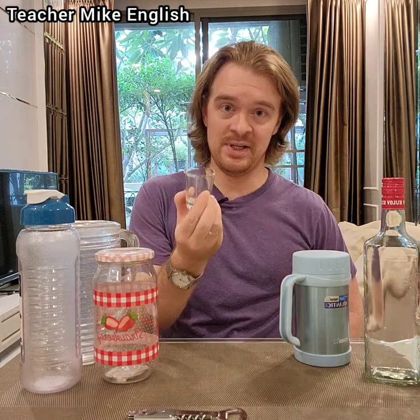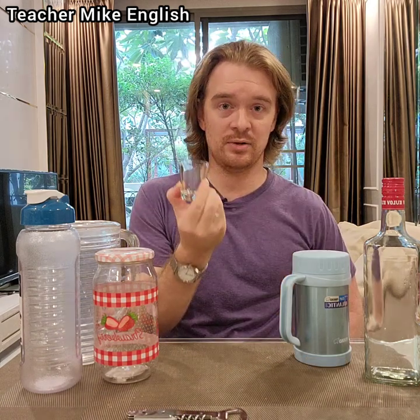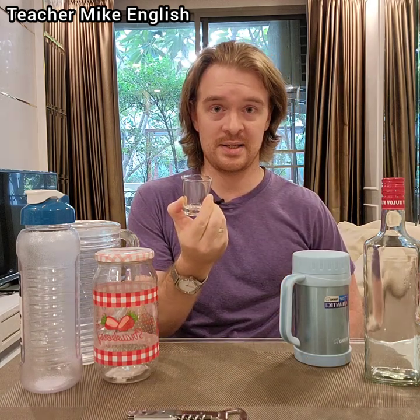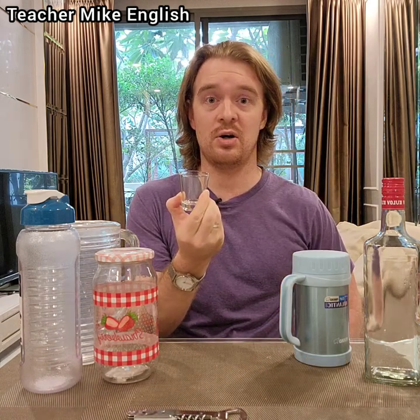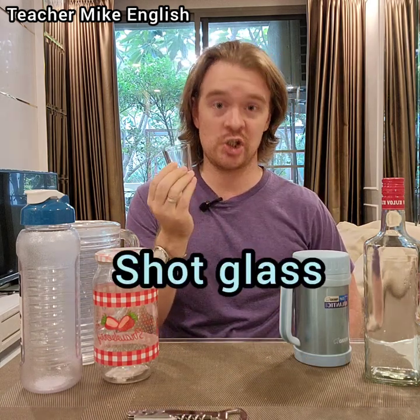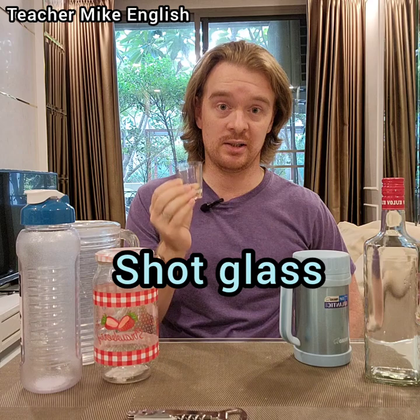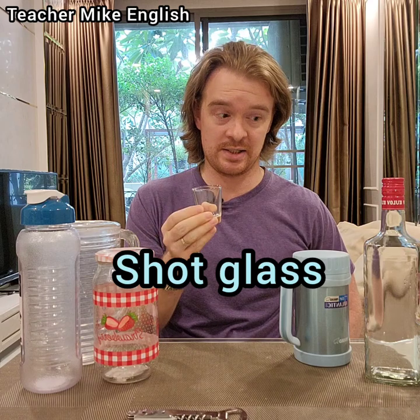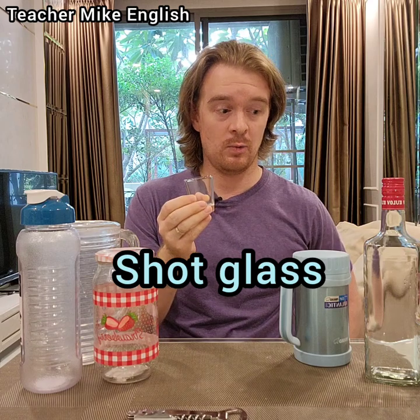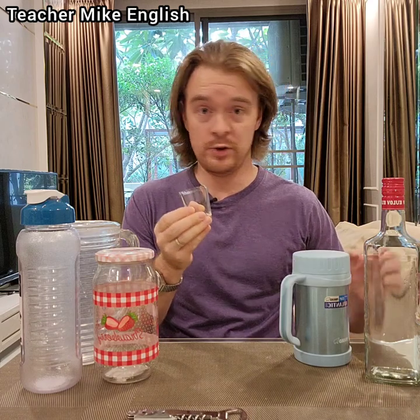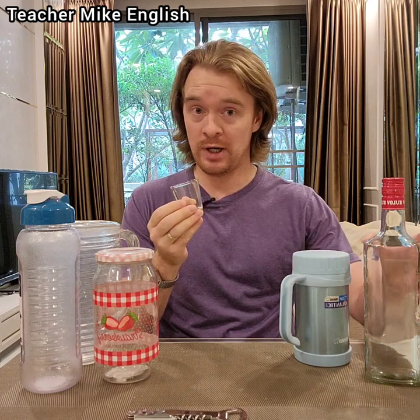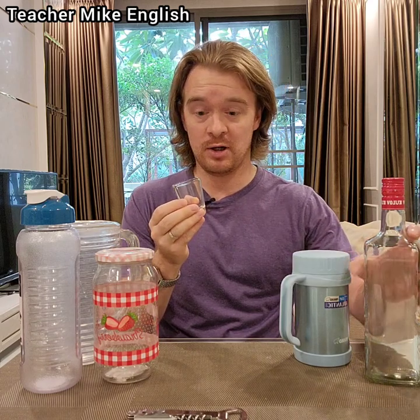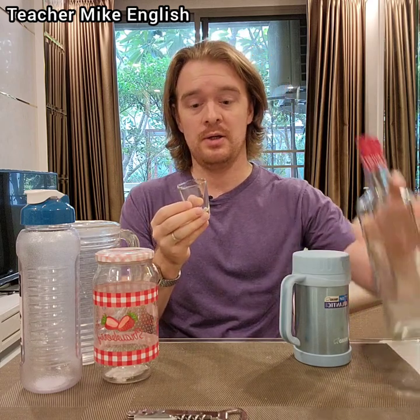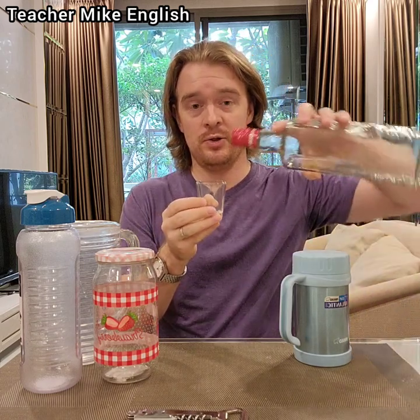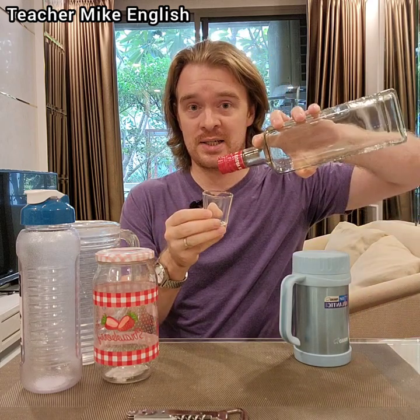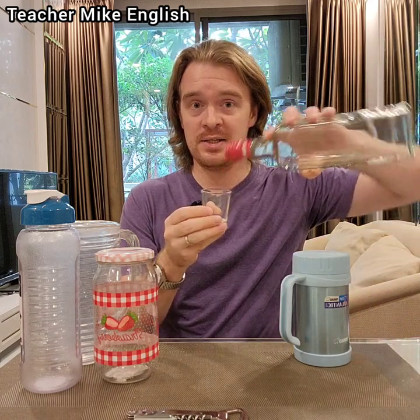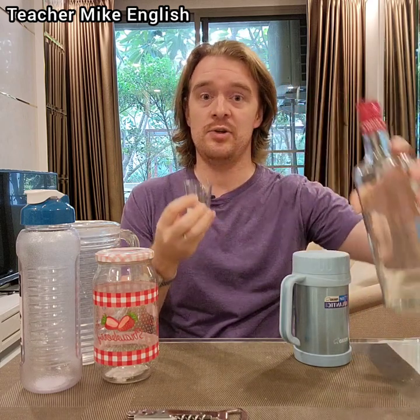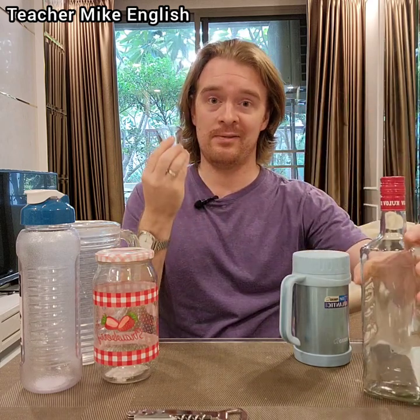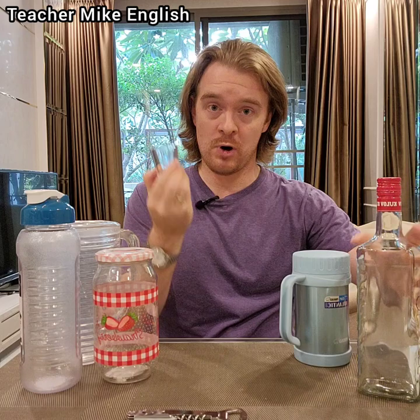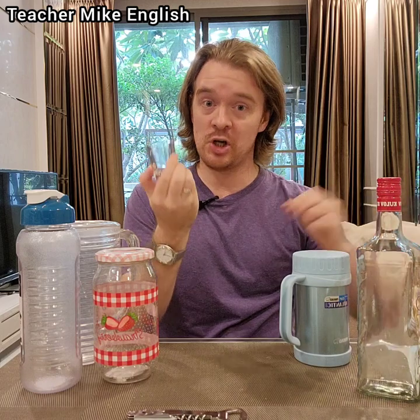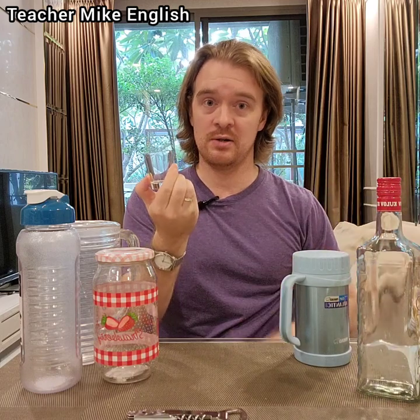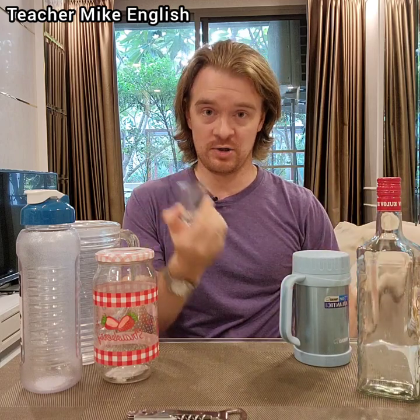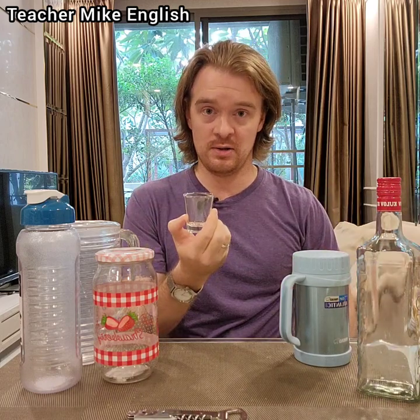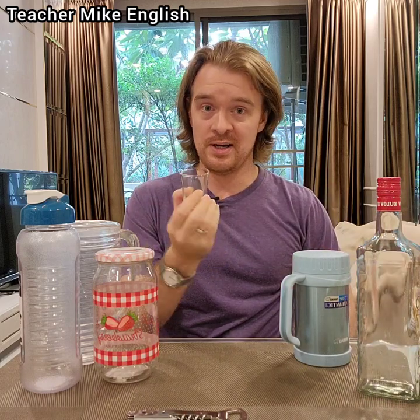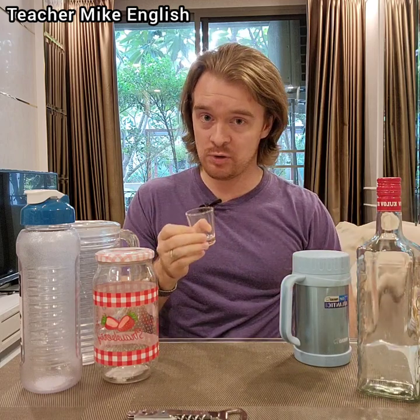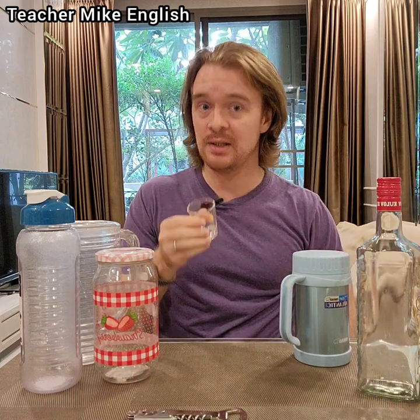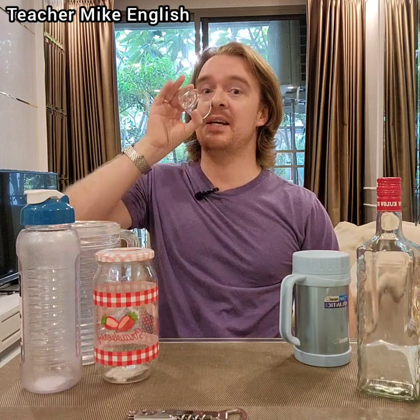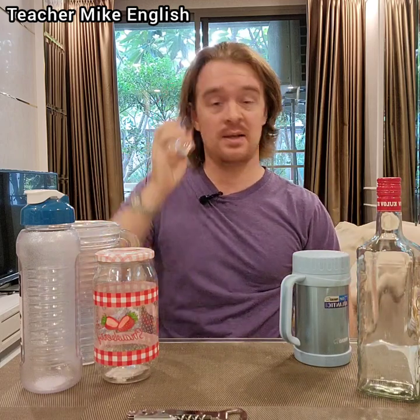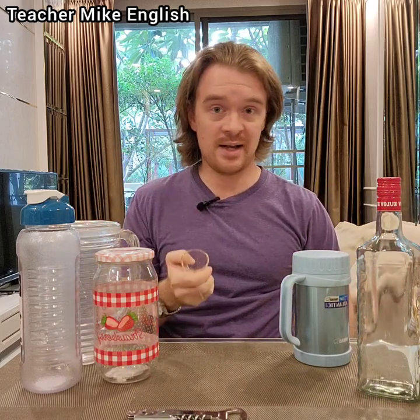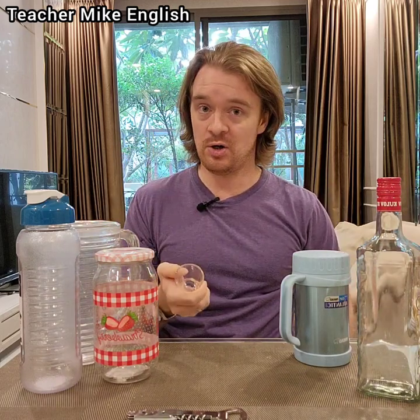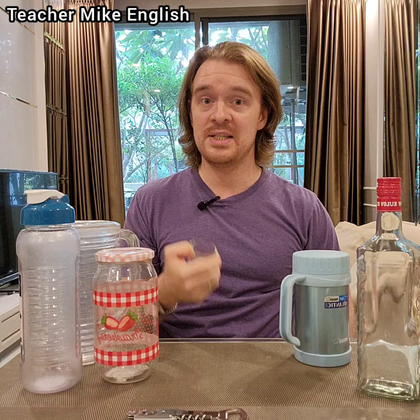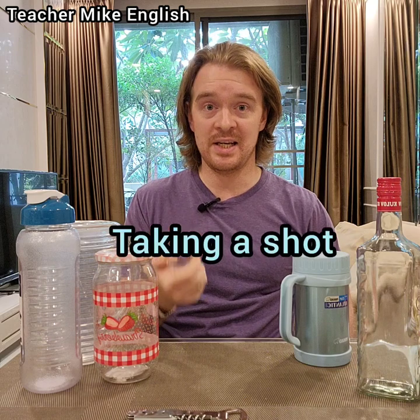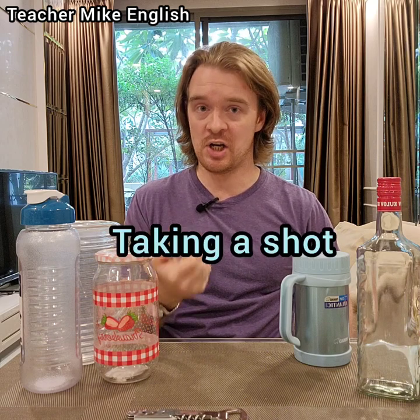This little glass is called a shot glass. When you pour alcohol into a glass like this, you have one shot of alcohol. If you drink it like this, that is called taking a shot.